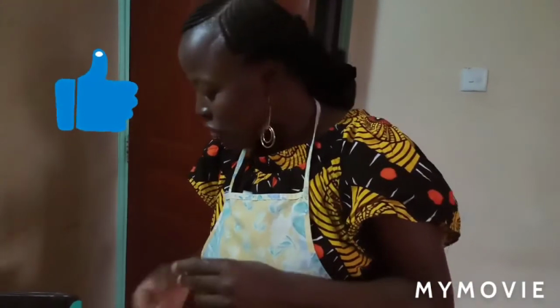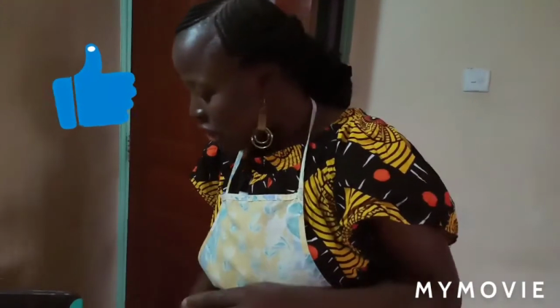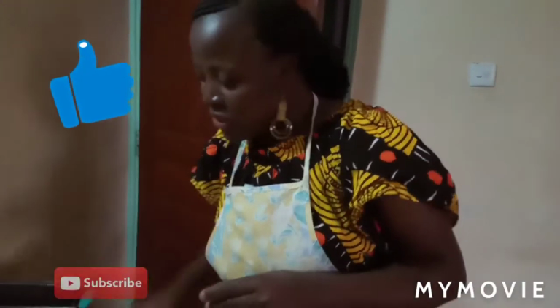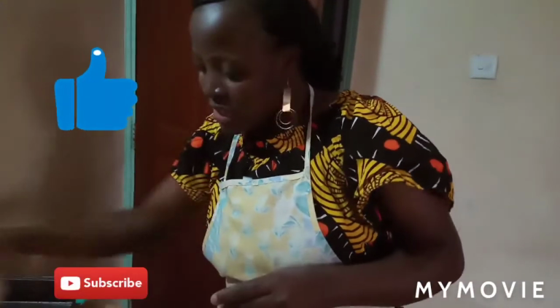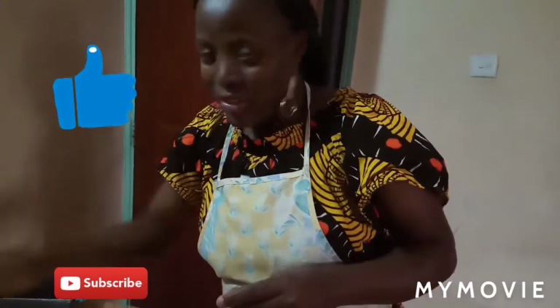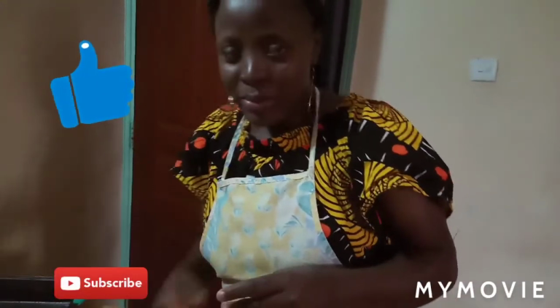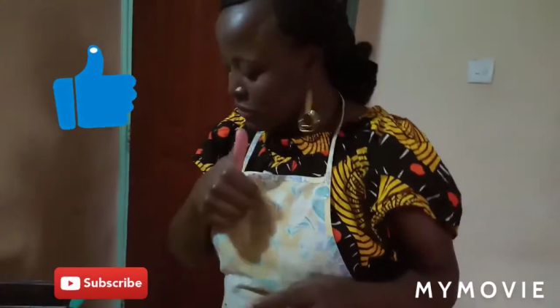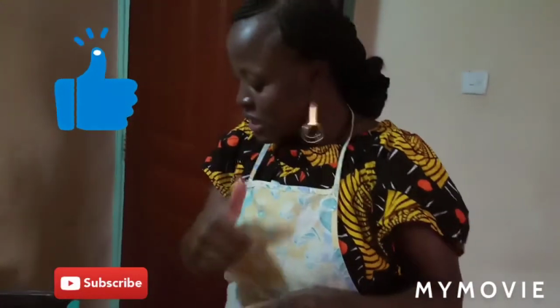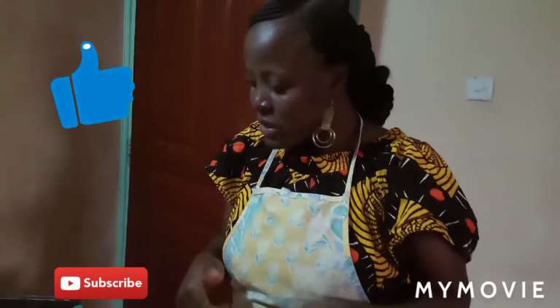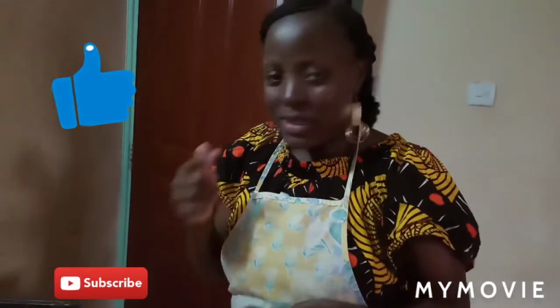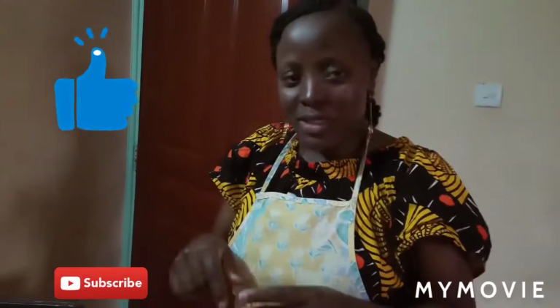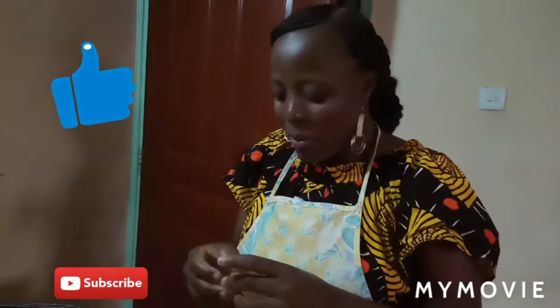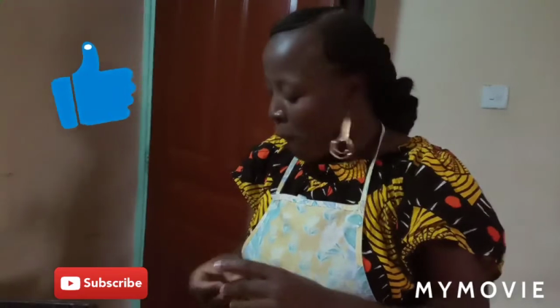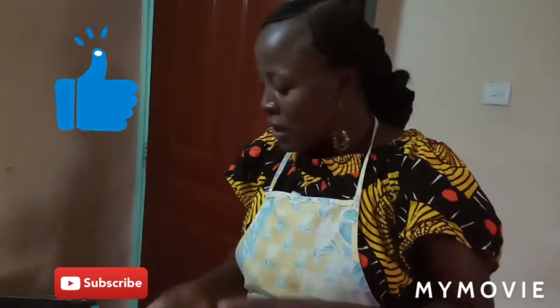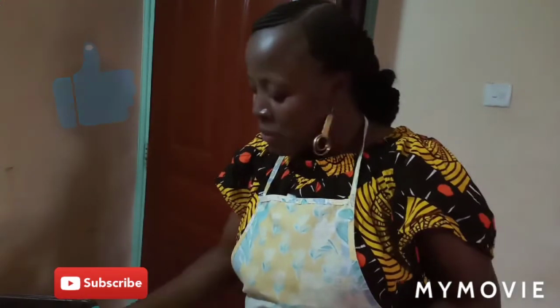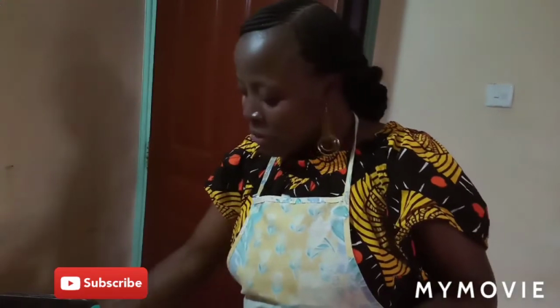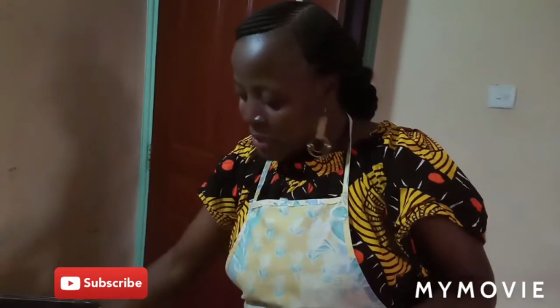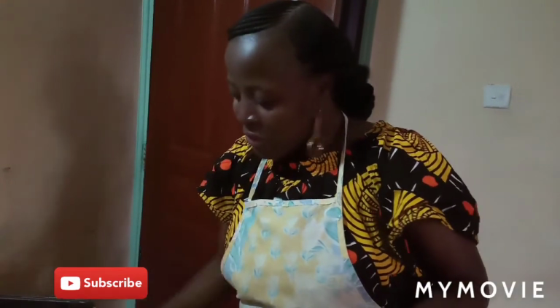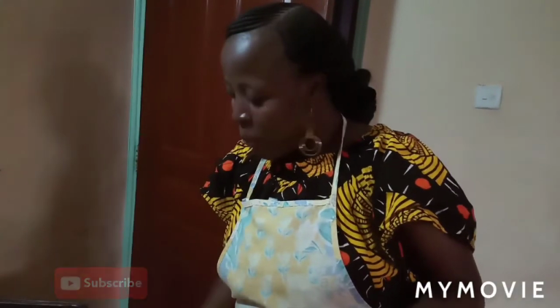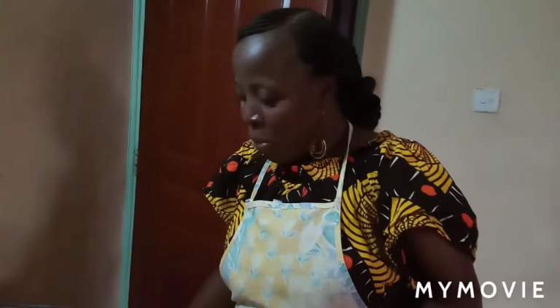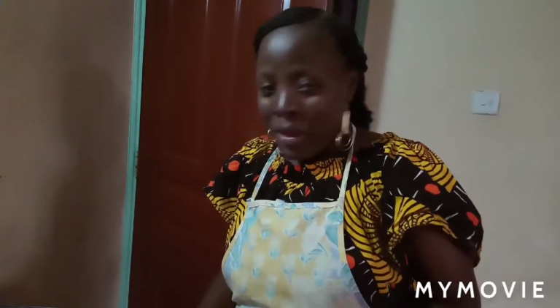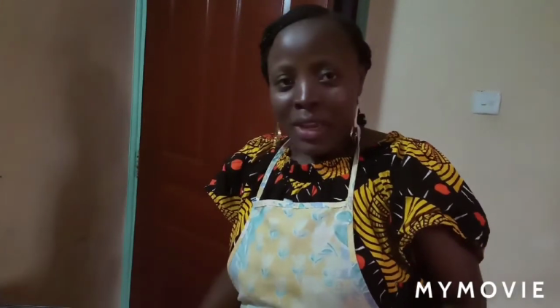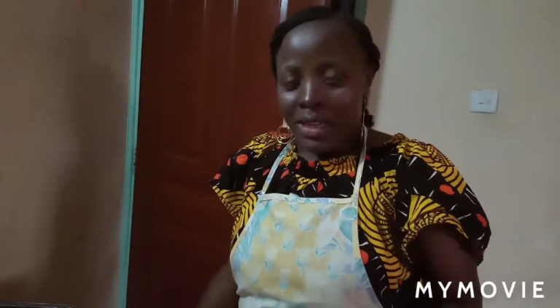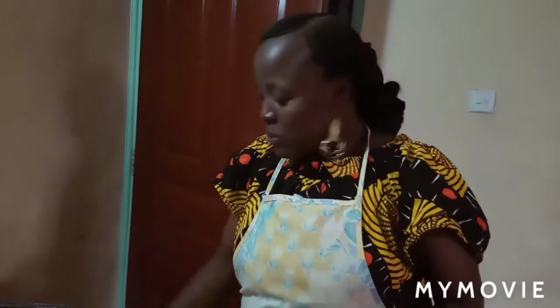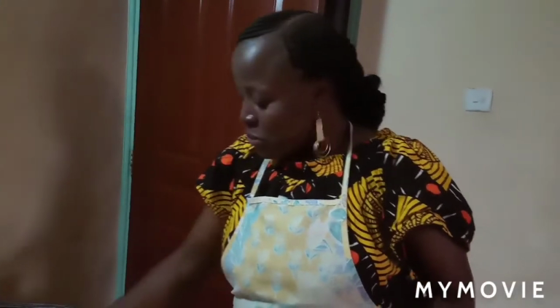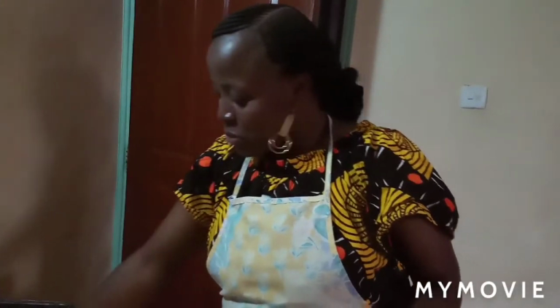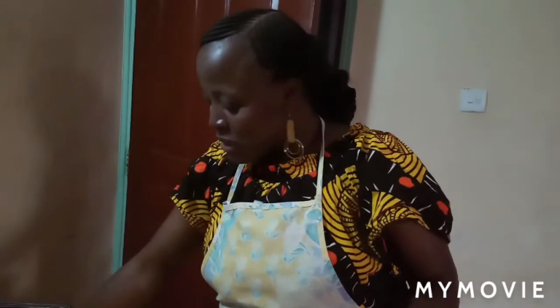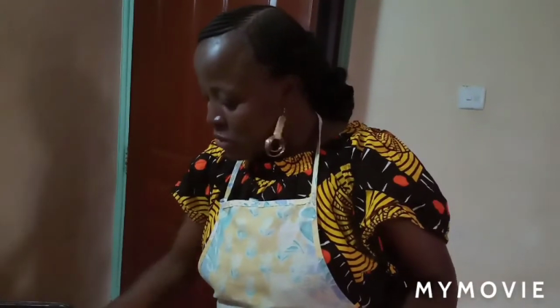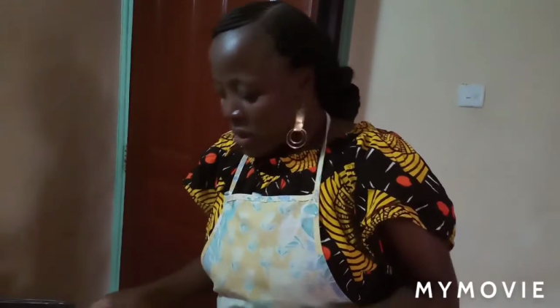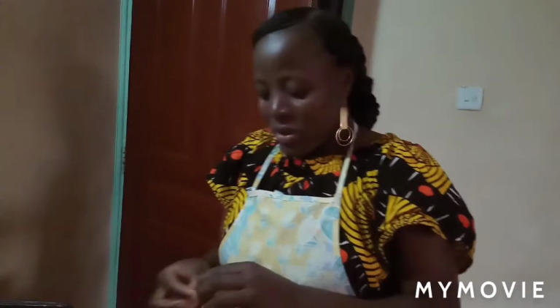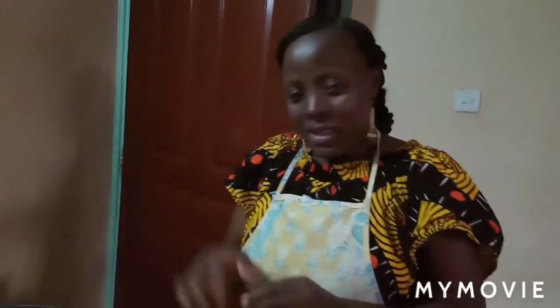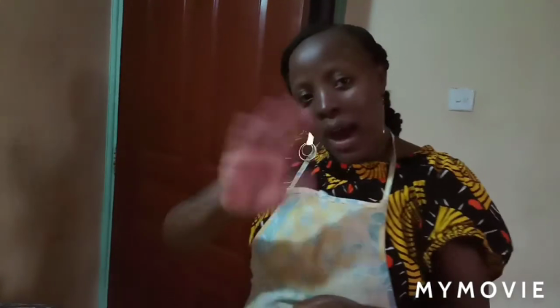If you really like this kind of video, give it a thumbs up and subscribe. Let me know what type of cake recipe you would want me to bake with you next. Bye!